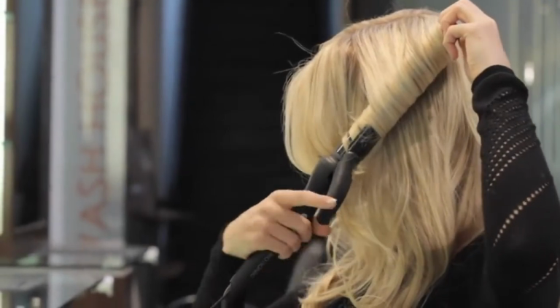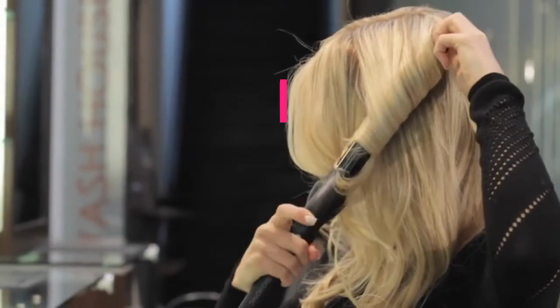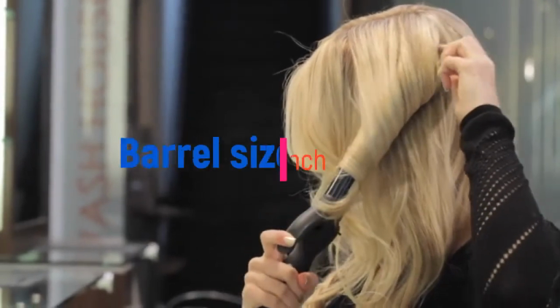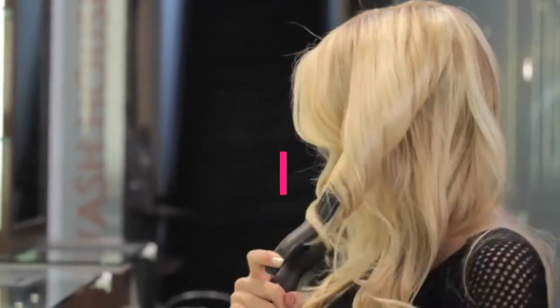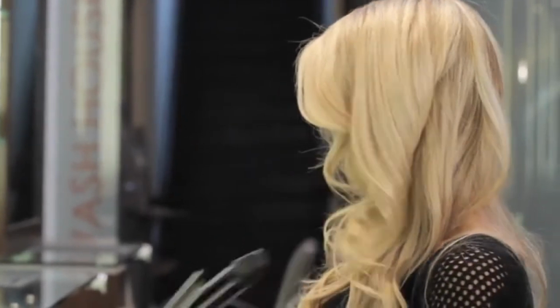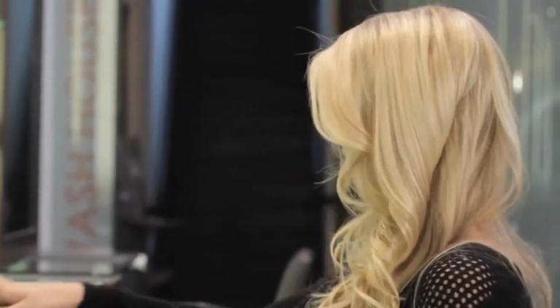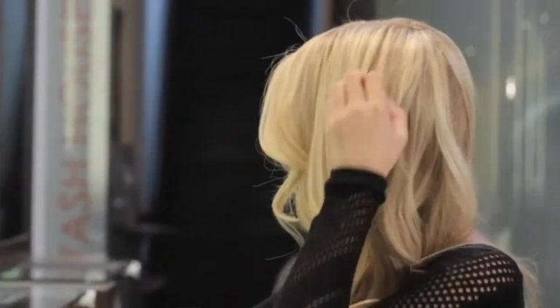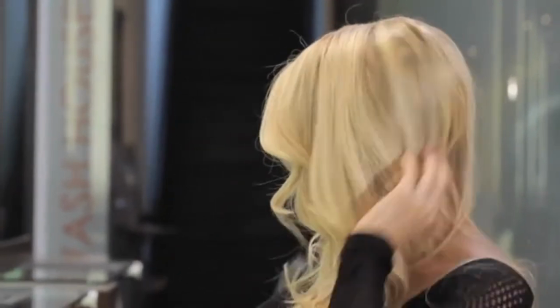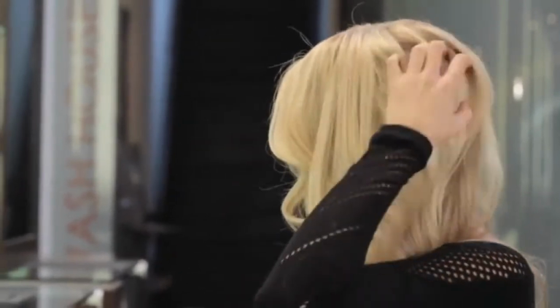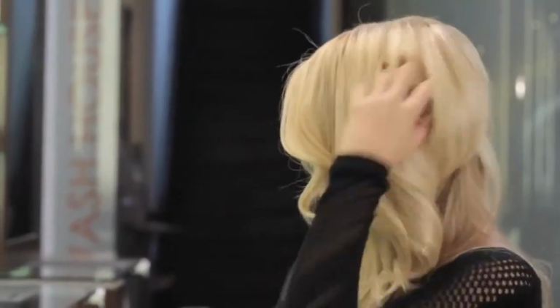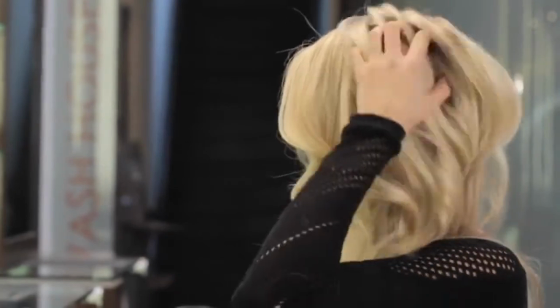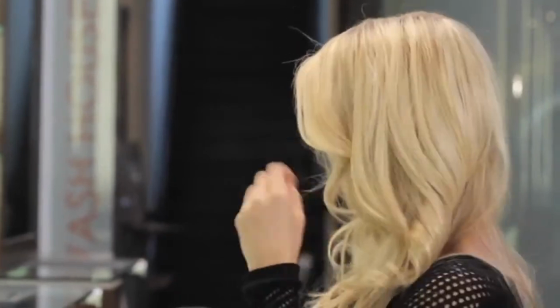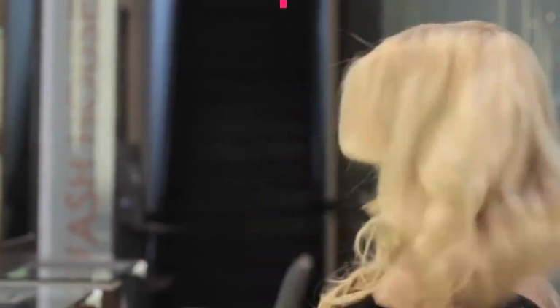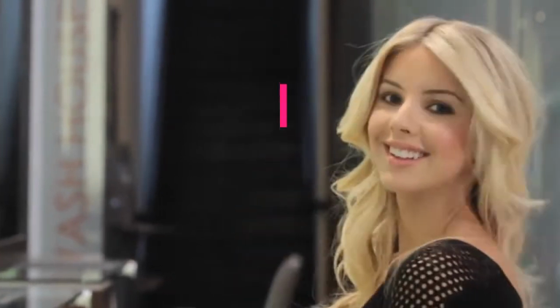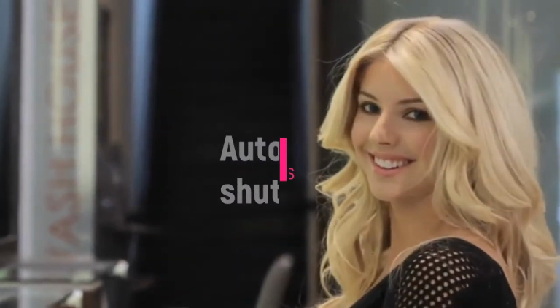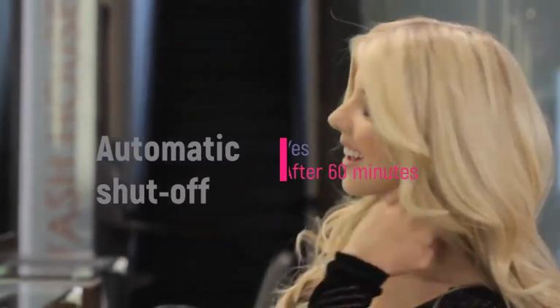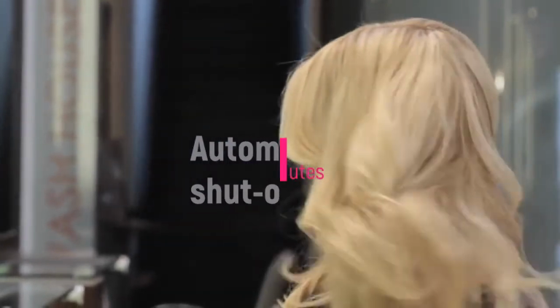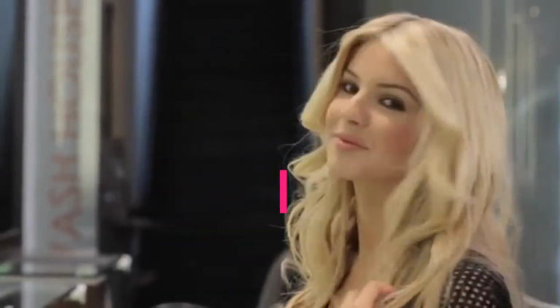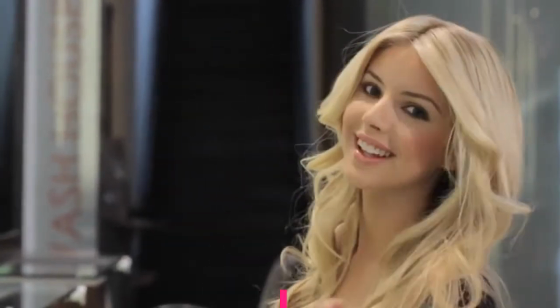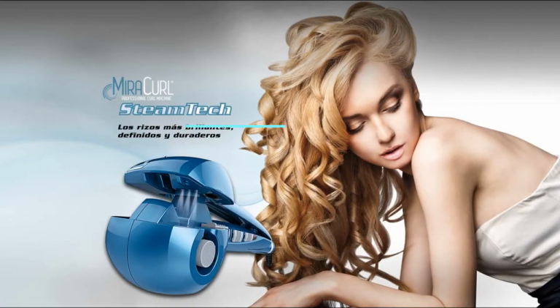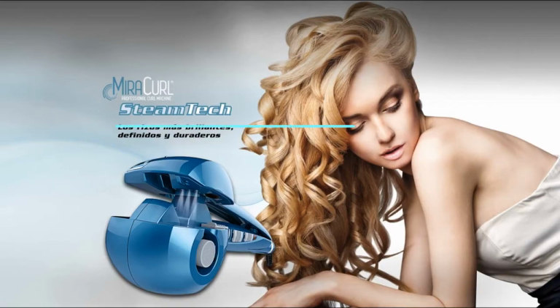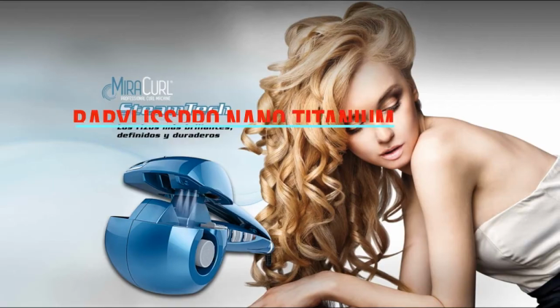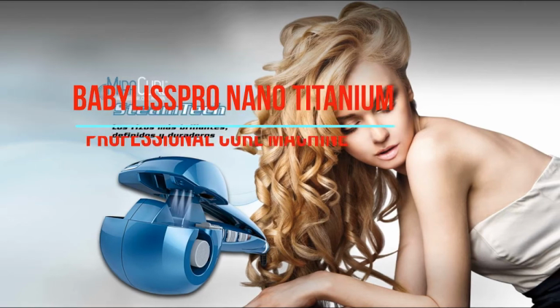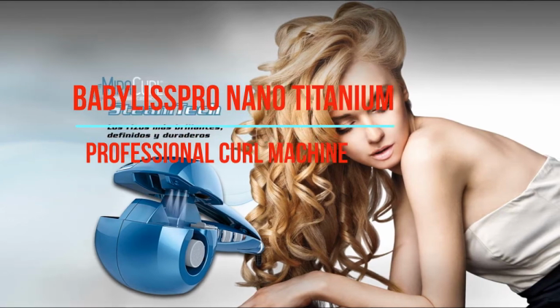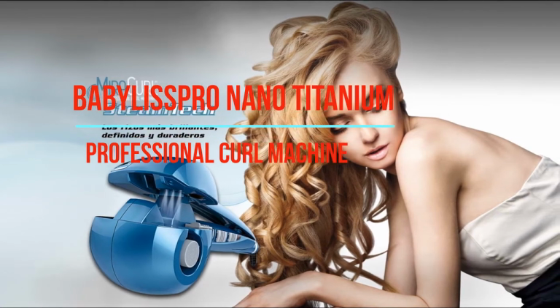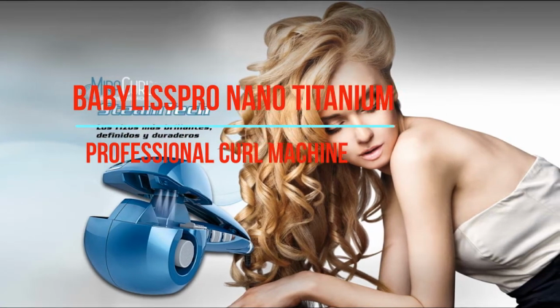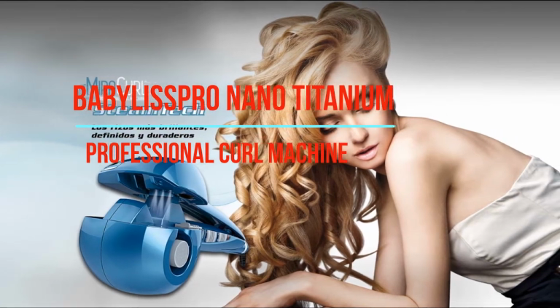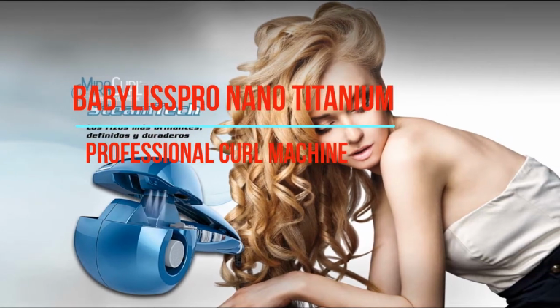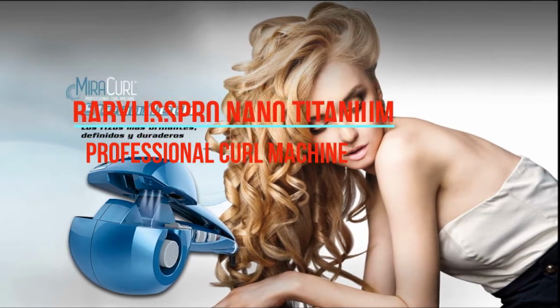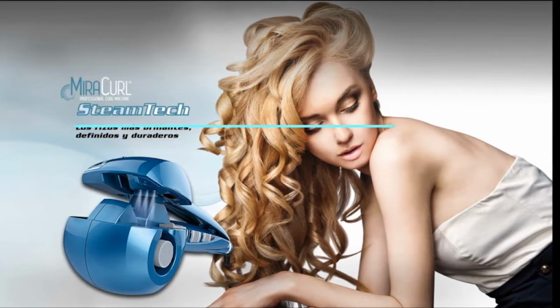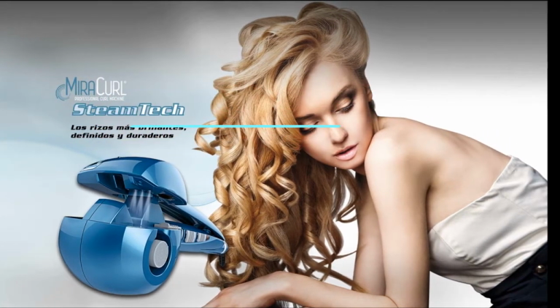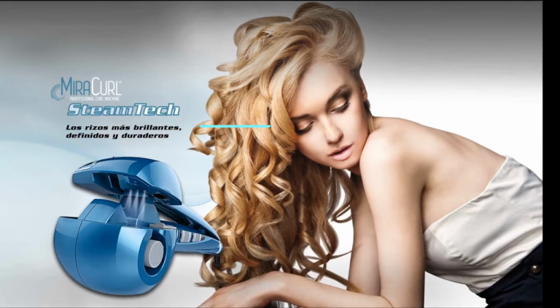Barrel size: 1 inch. Adjustable heat: yes, up to 430°F. Cord length: 9 feet. Automatic shut-off: yes, after 60 minutes. Number 4: BaByliss Pro Nano Titanium Professional Curl Machine.